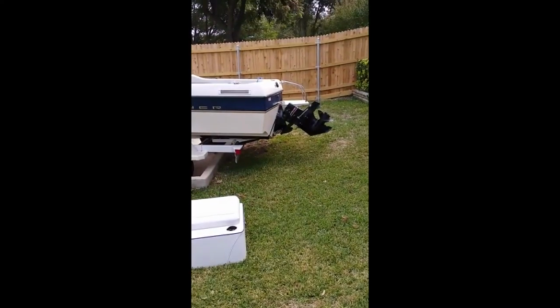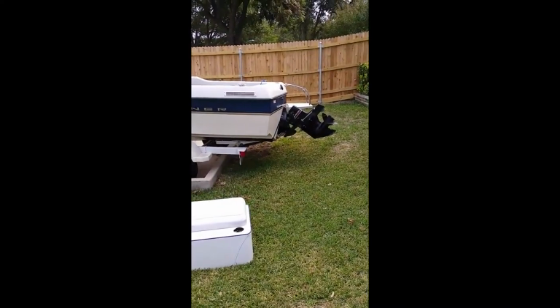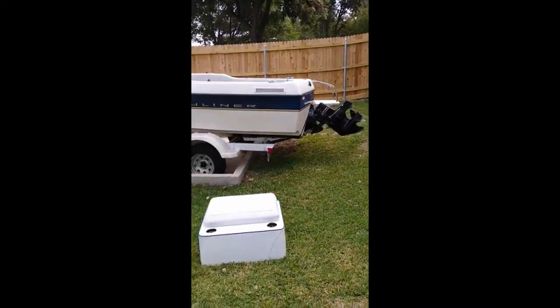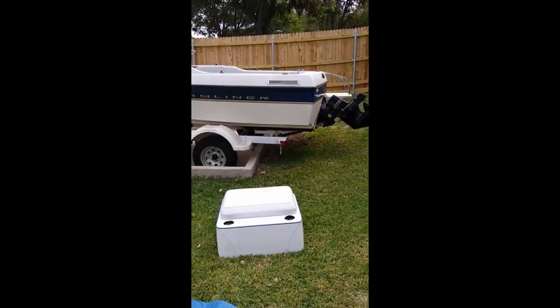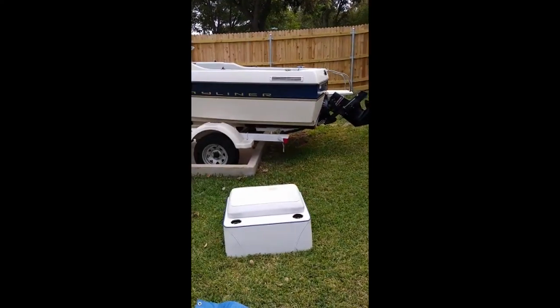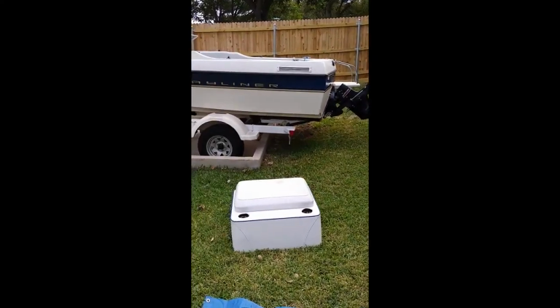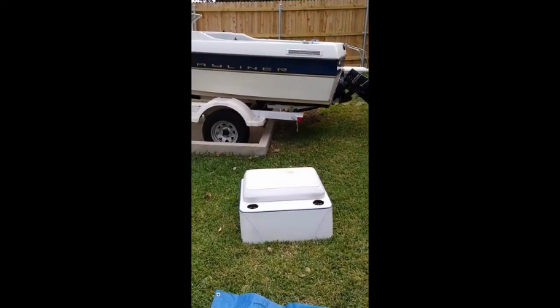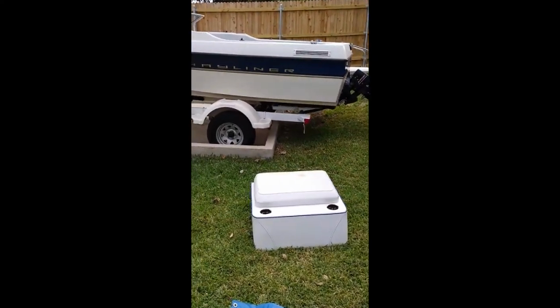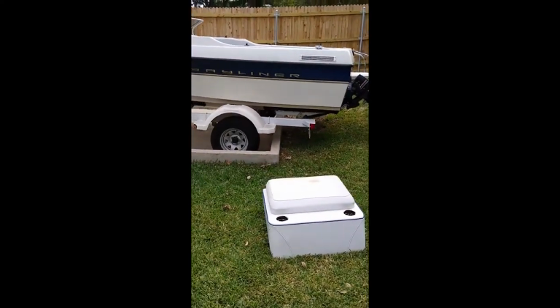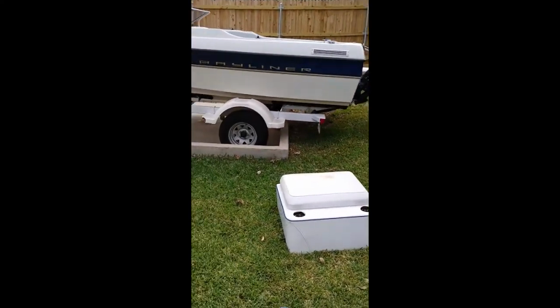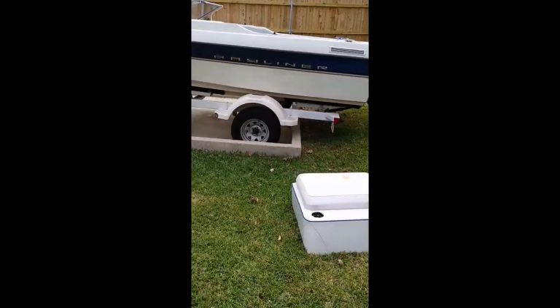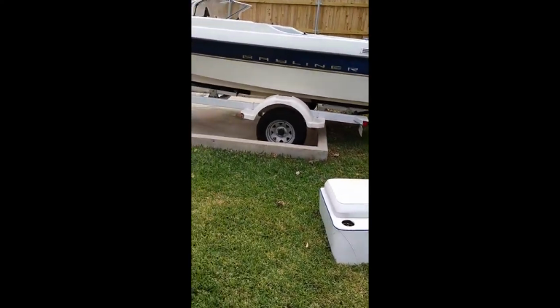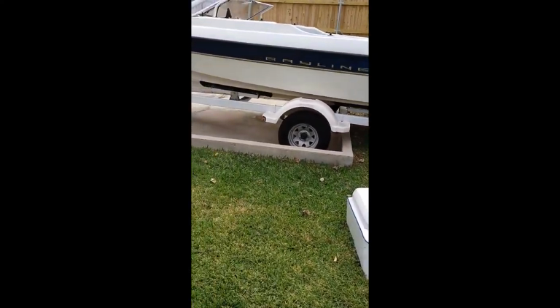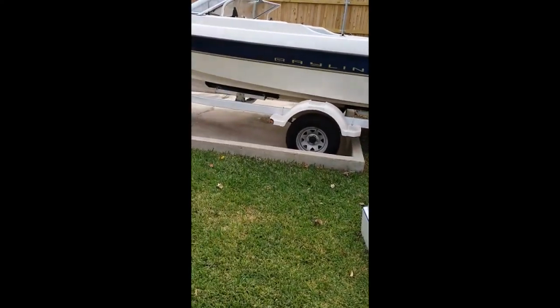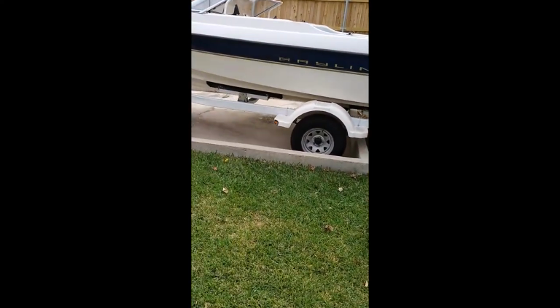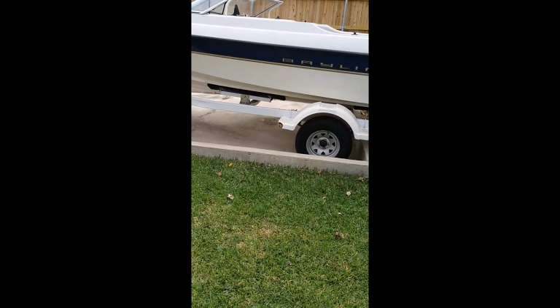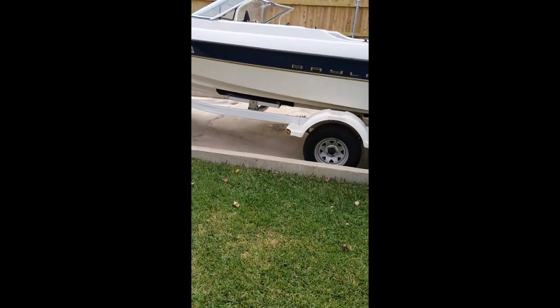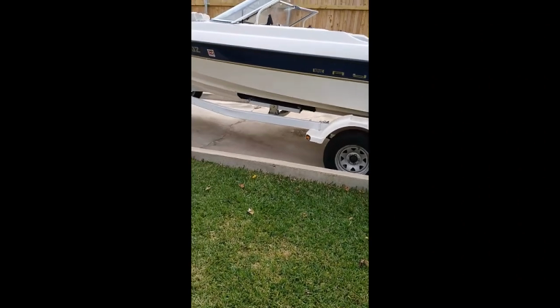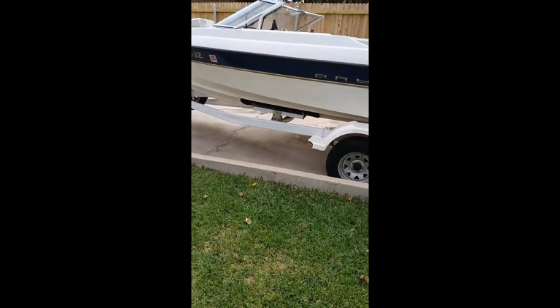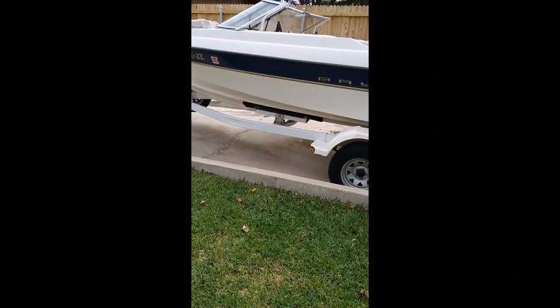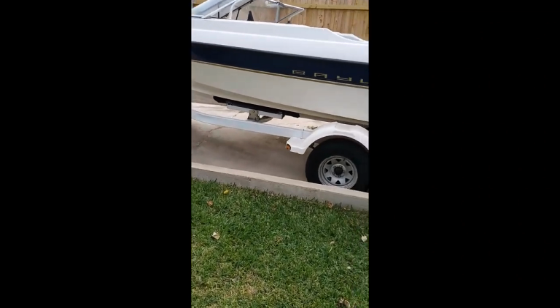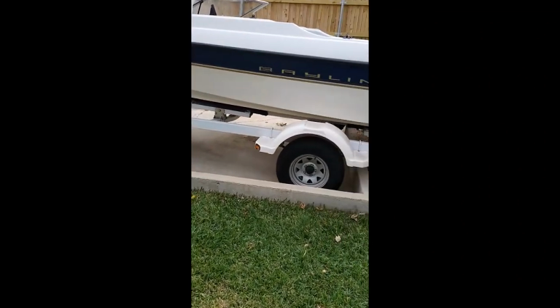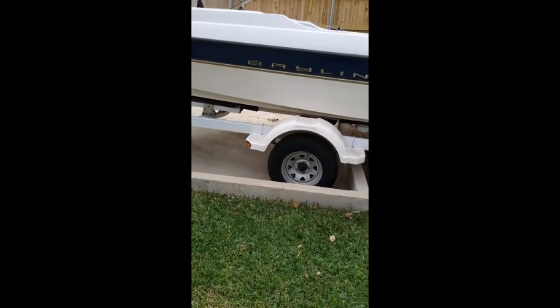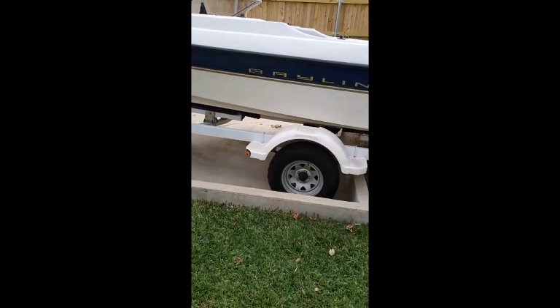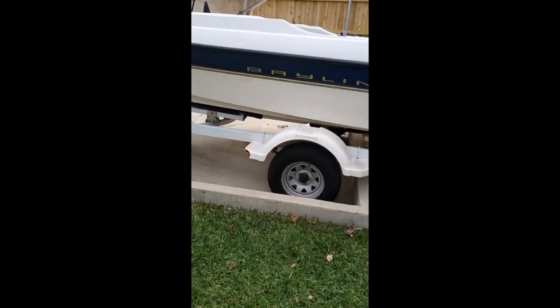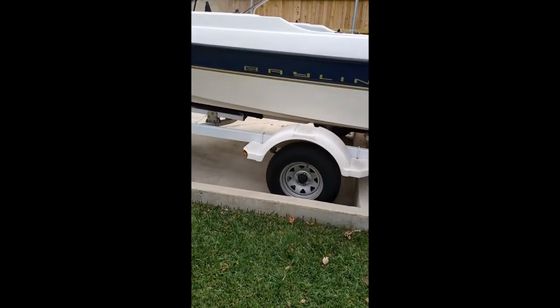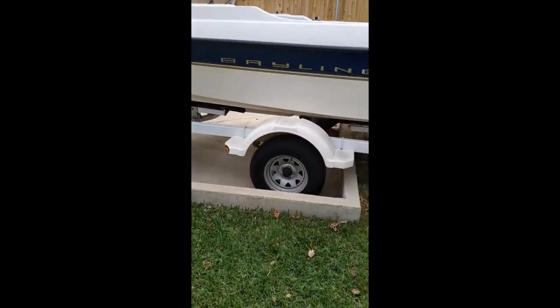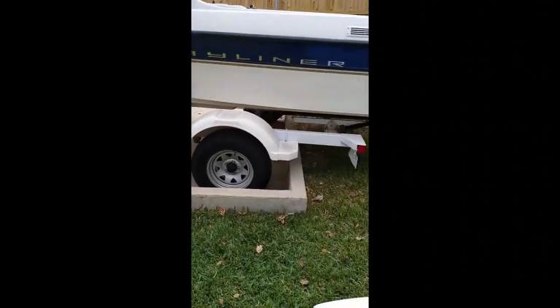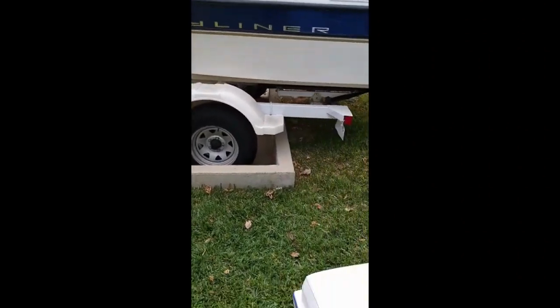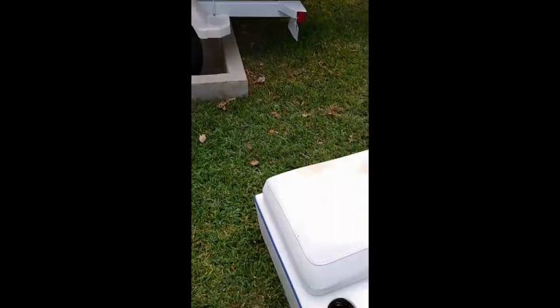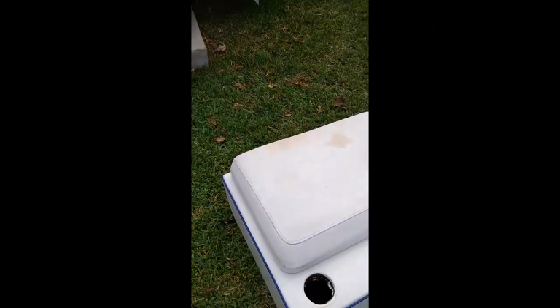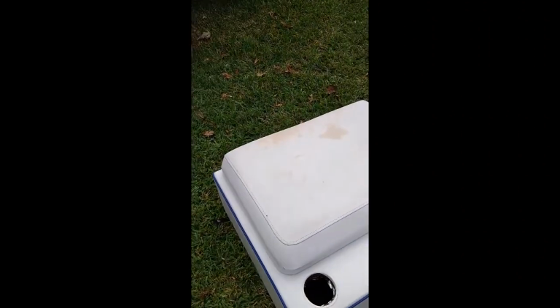That's the Bayliner there. I can't believe that it's that old. I keep it in good shape — a little maintenance goes a long ways. Same with this.